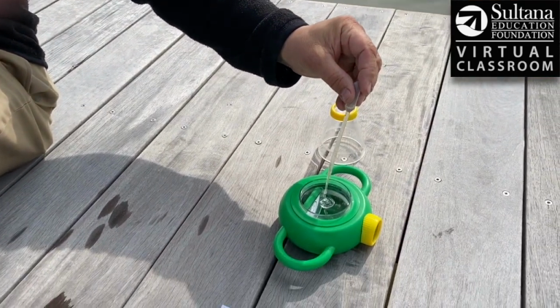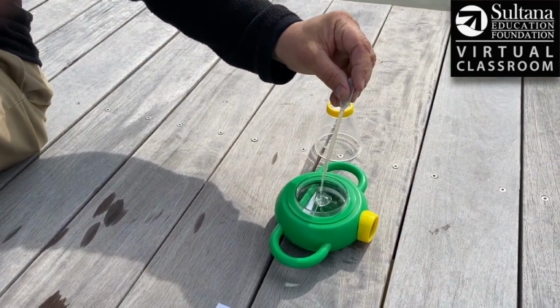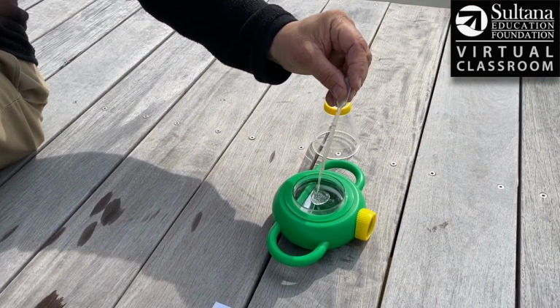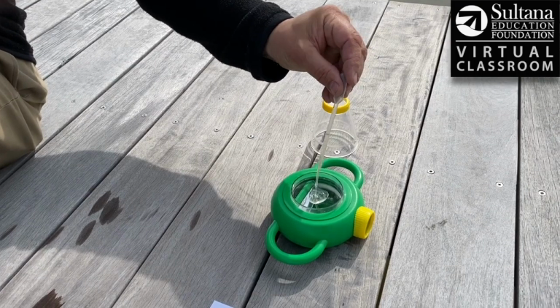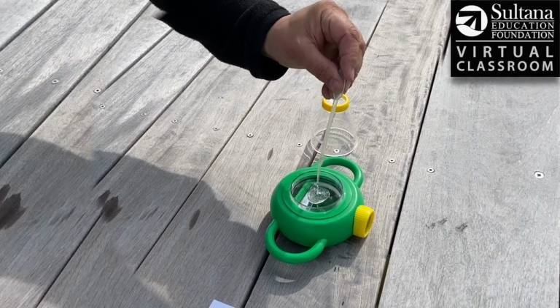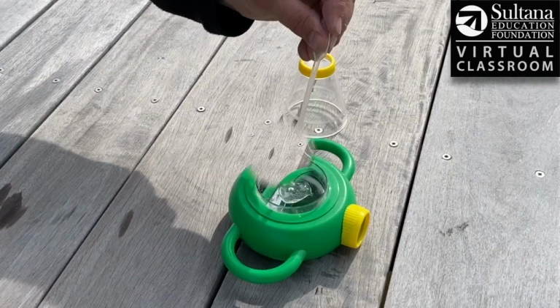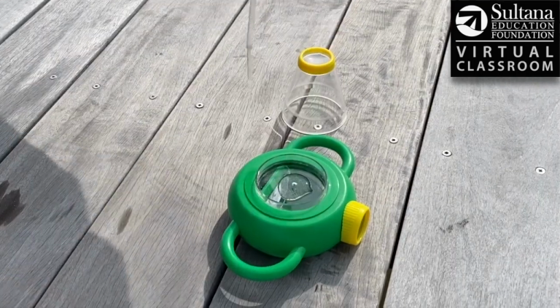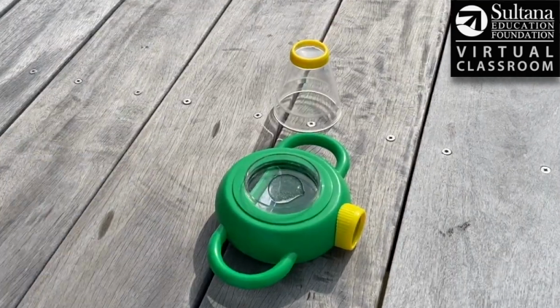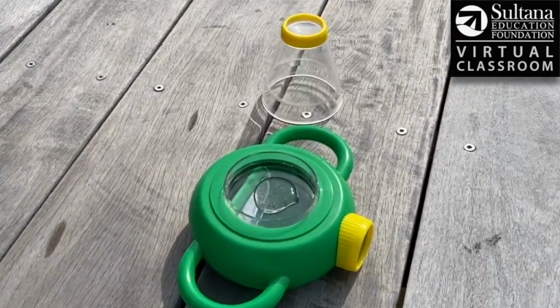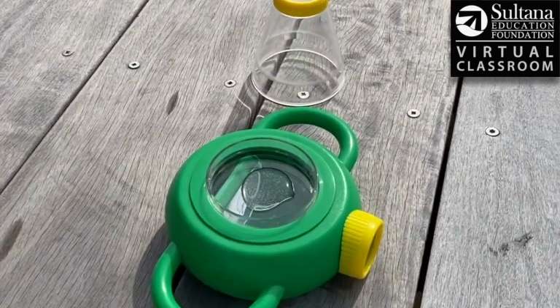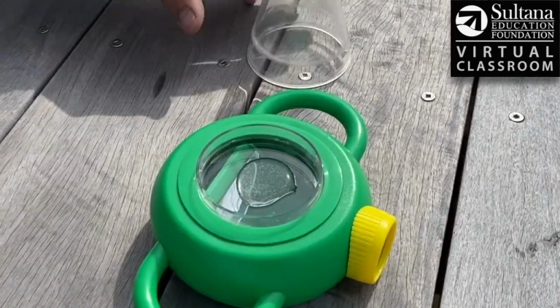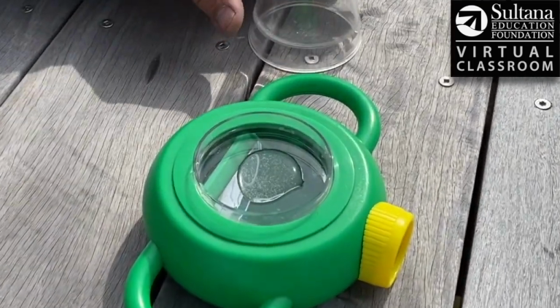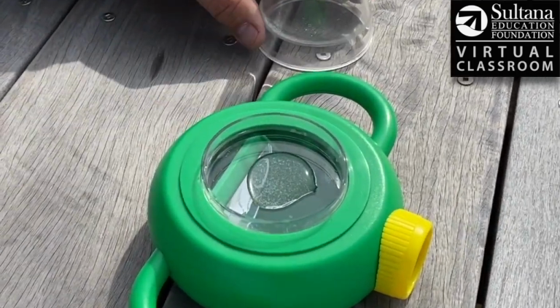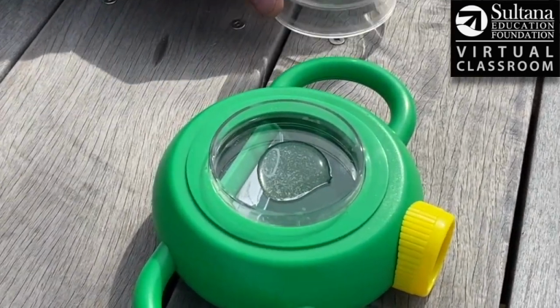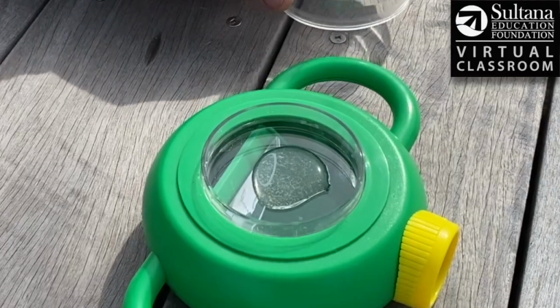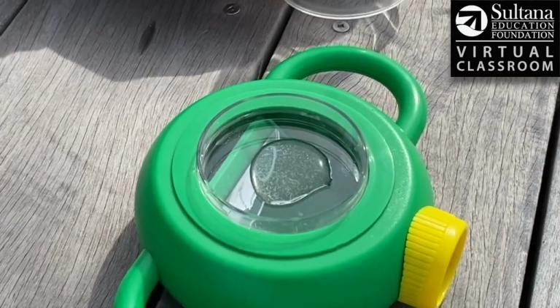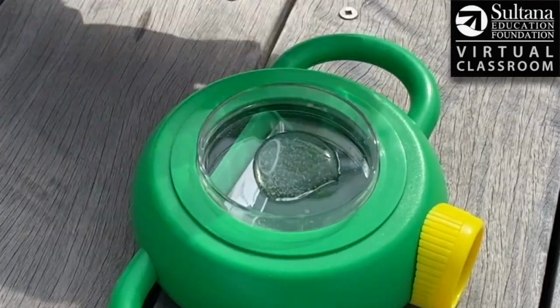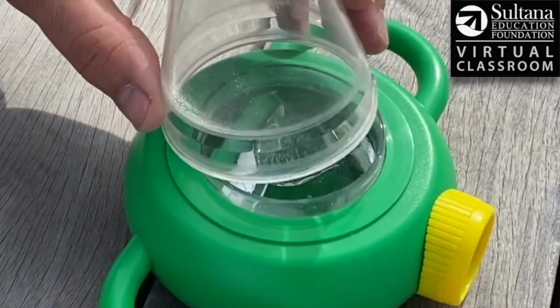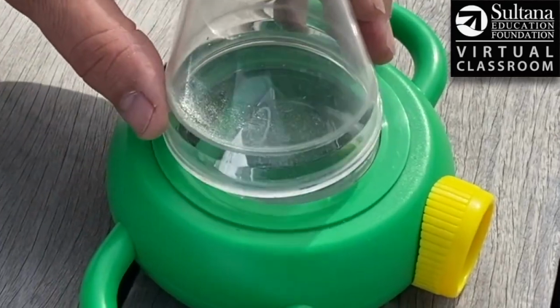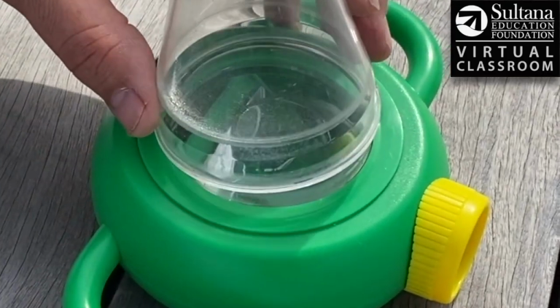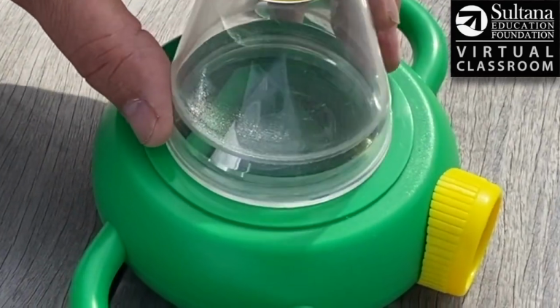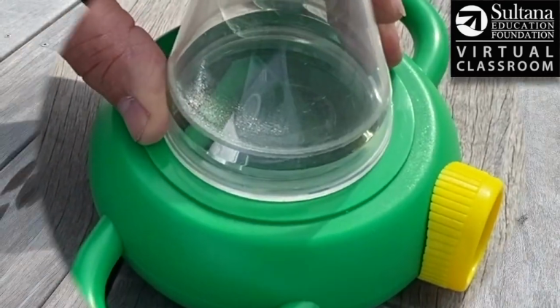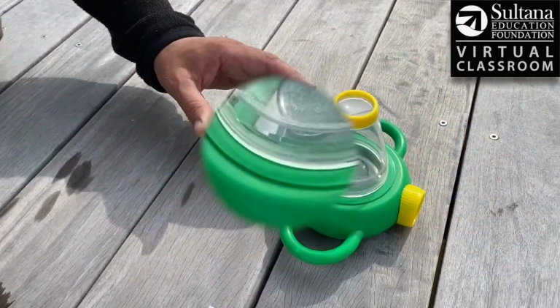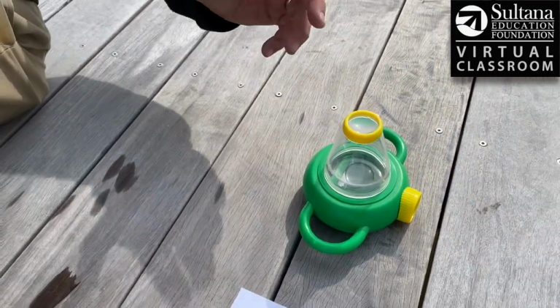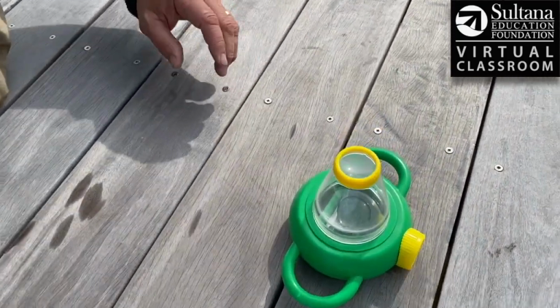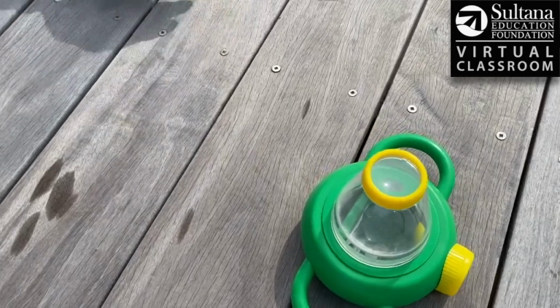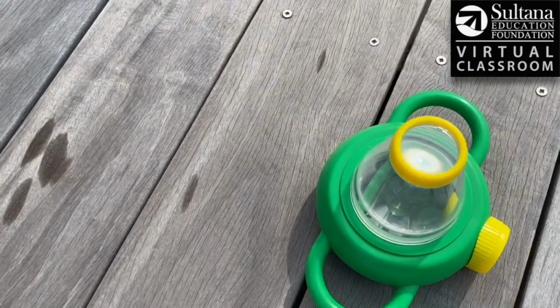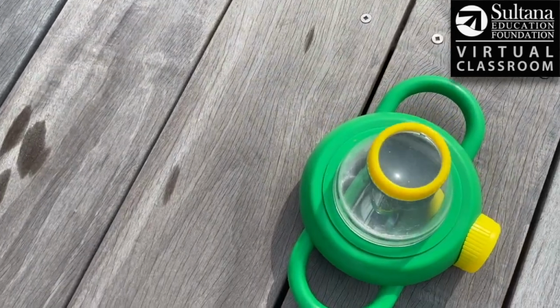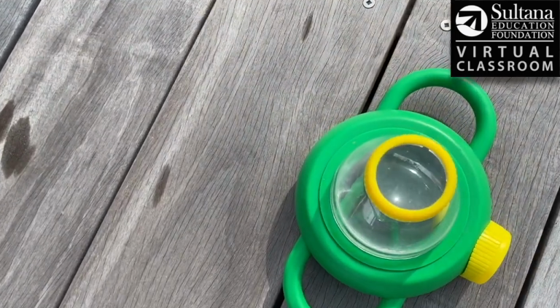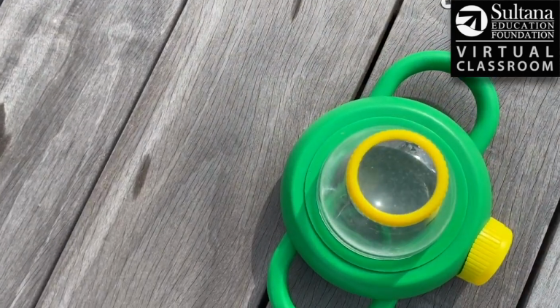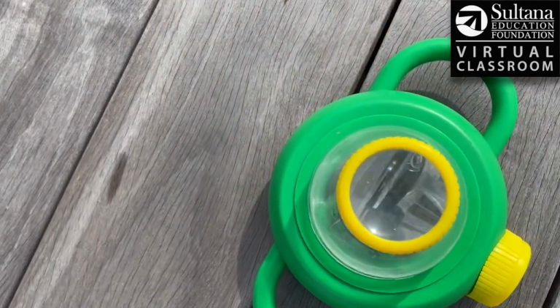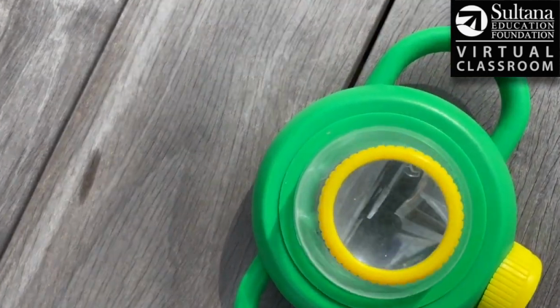You can even see — even in that one drop — look at that! And then I'm going to pop this on the top and it will magnify this teeming mass of life that we caught along the surface of the Chester. So go ahead and zoom in there and we'll see what we got.